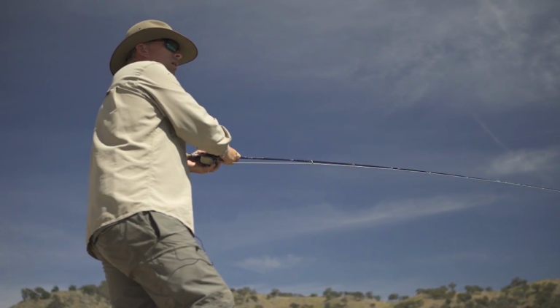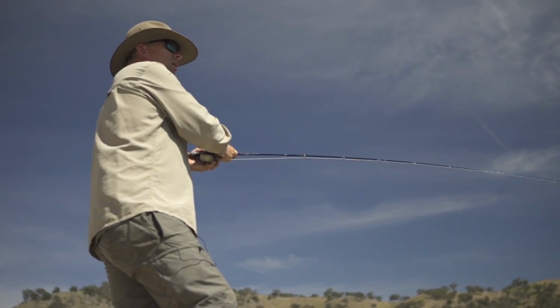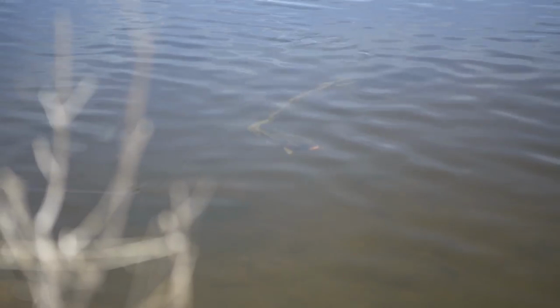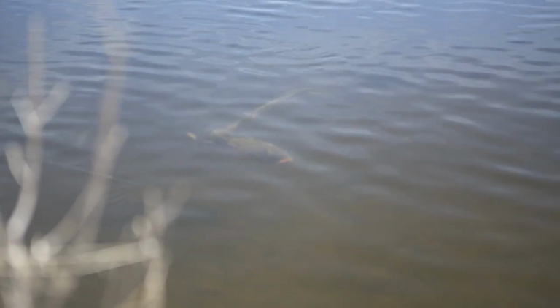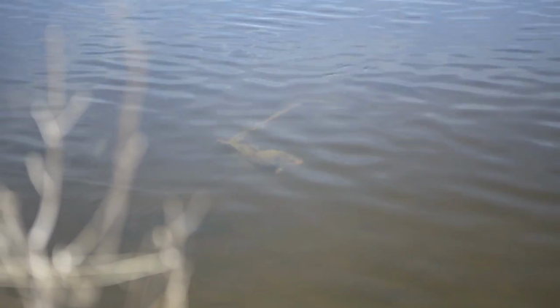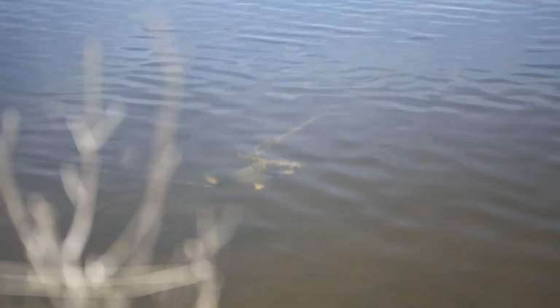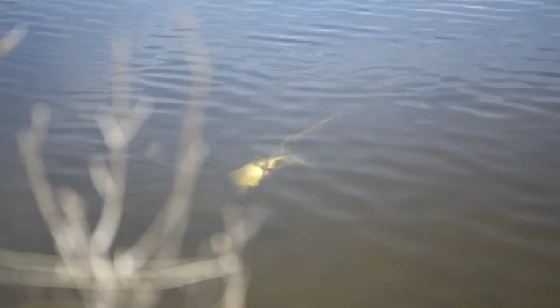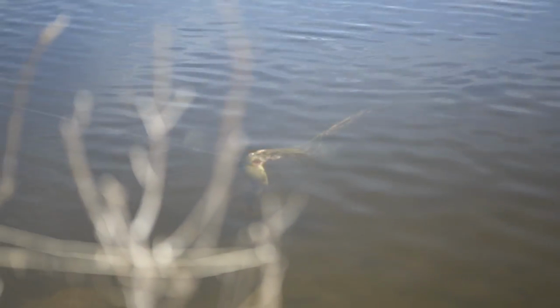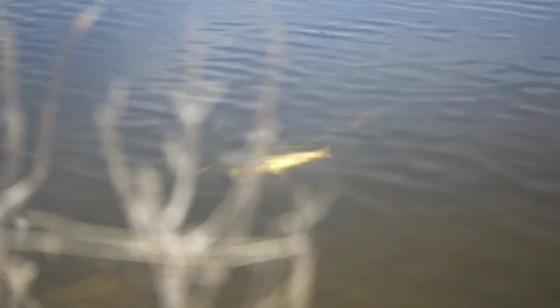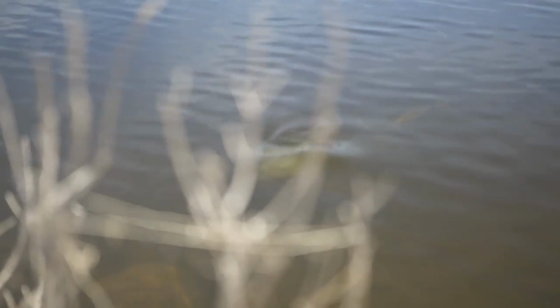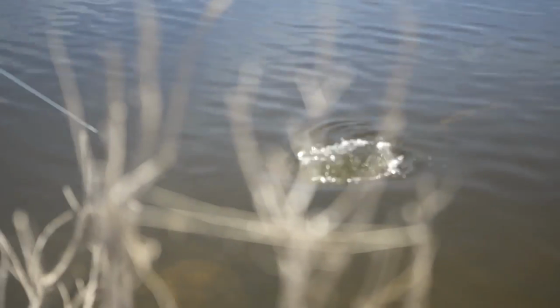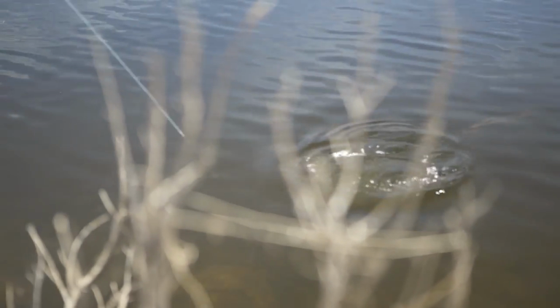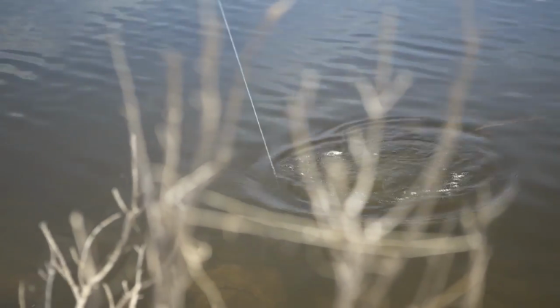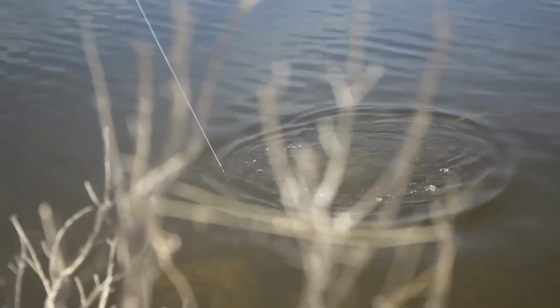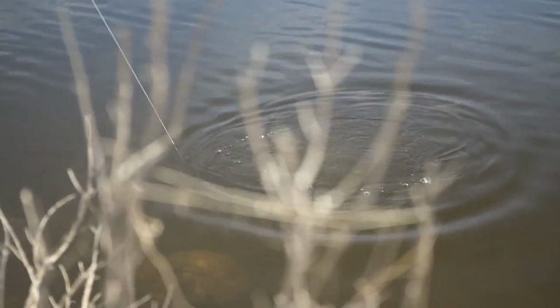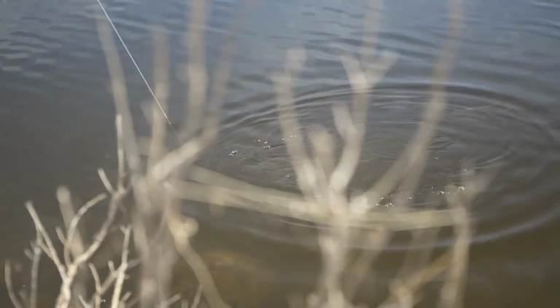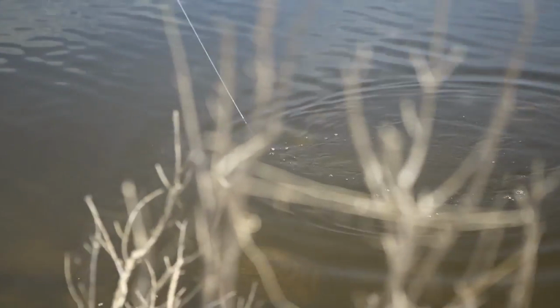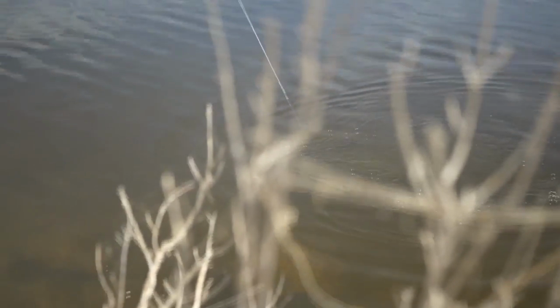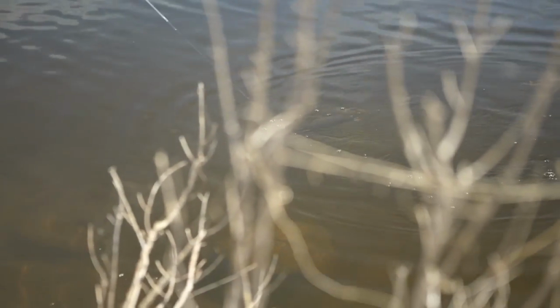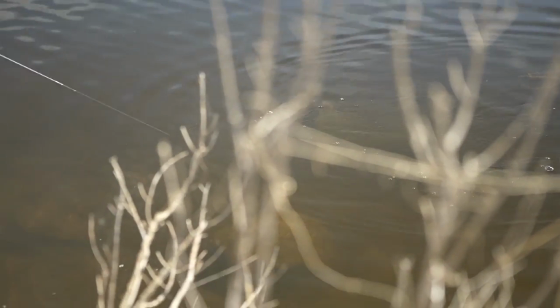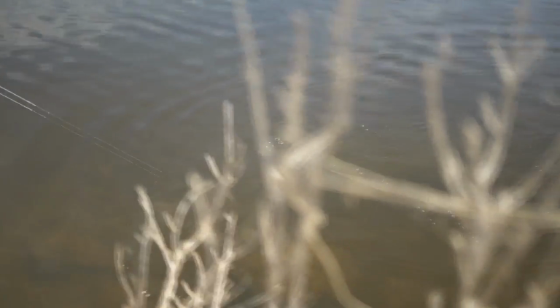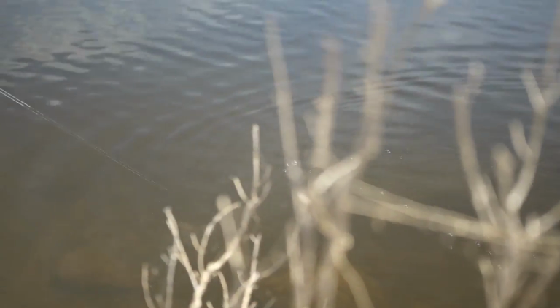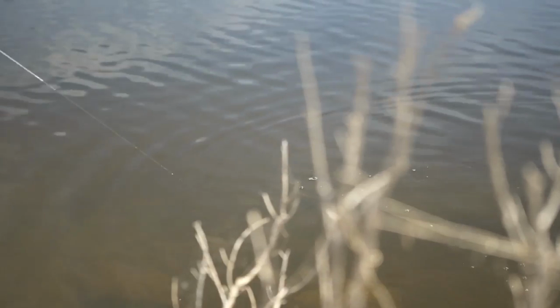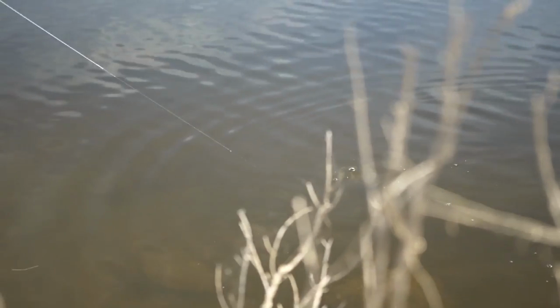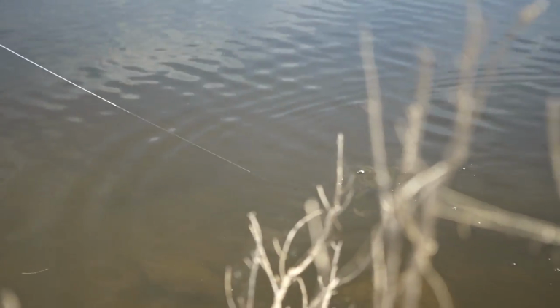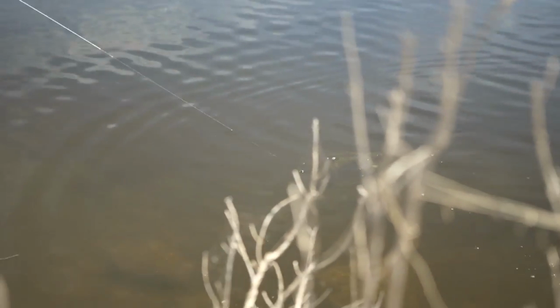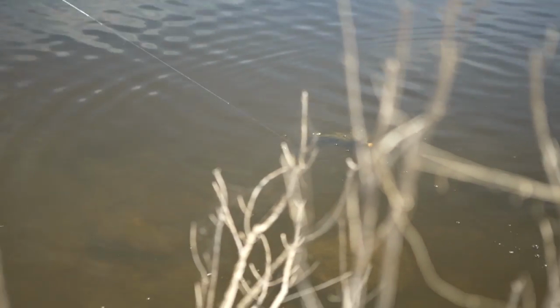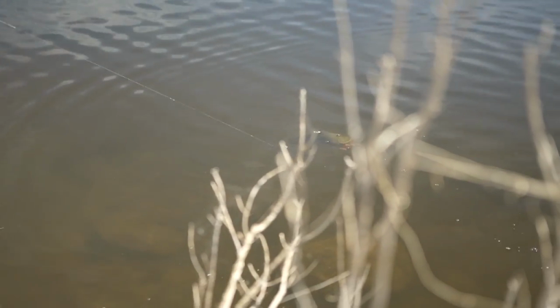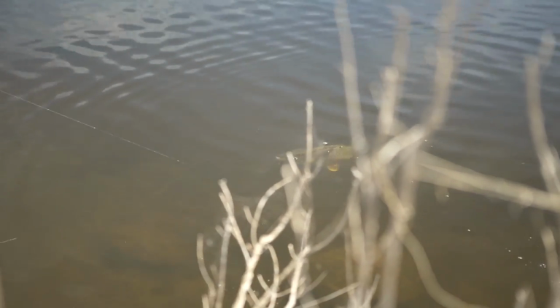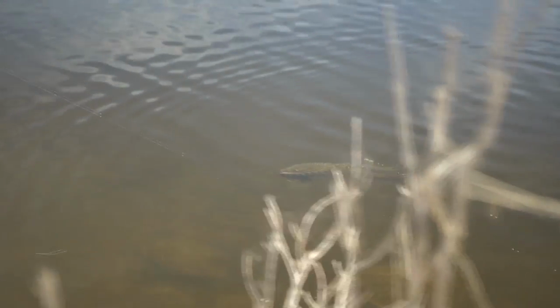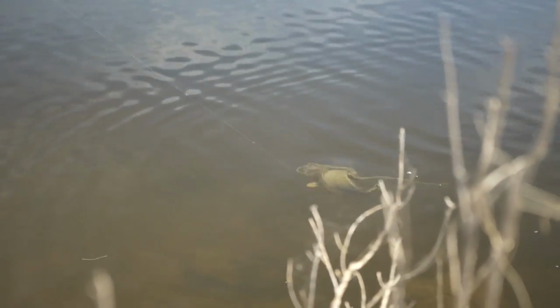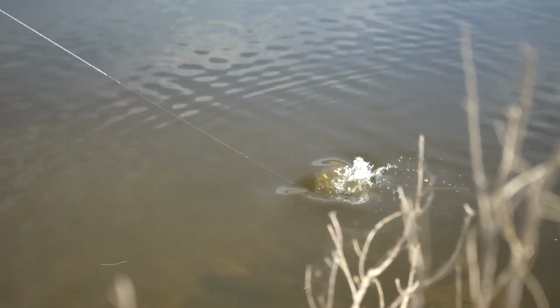They are a powerful fish. The ones here in this dam are anywhere from three to seven pounds, cruising the shallows. They'll get you into the backing no problems at all, and they fight pretty hard.